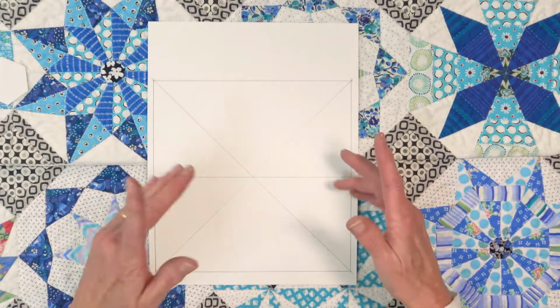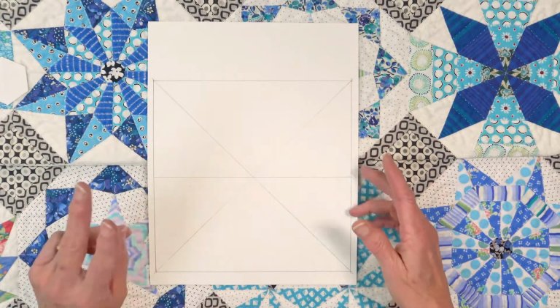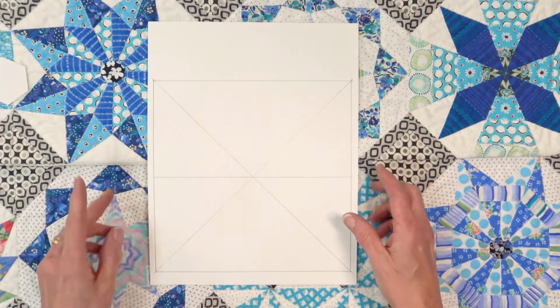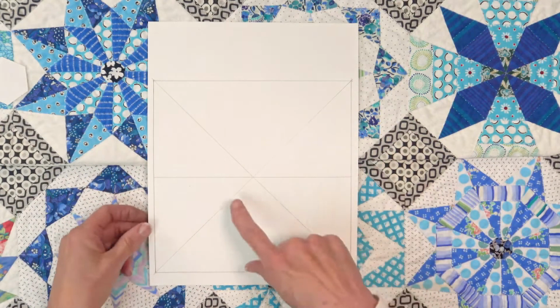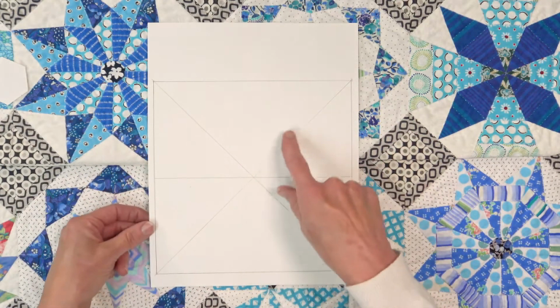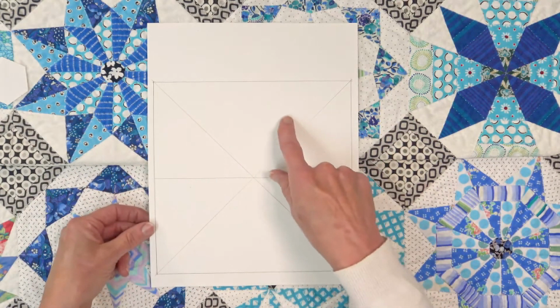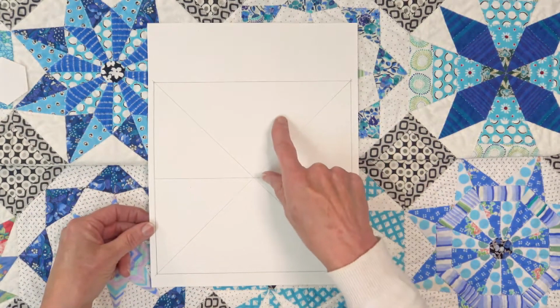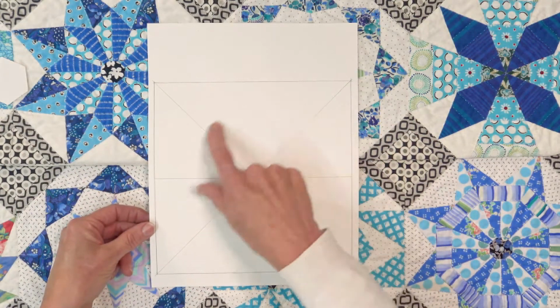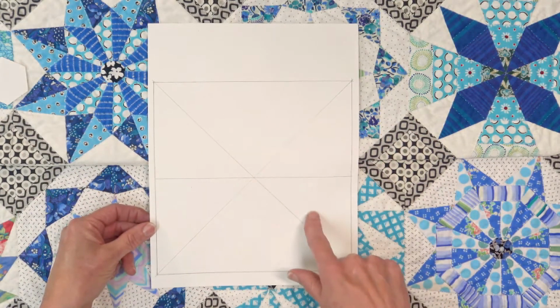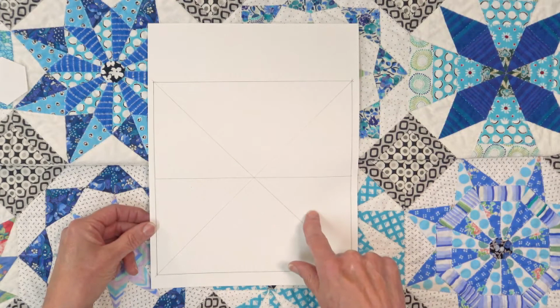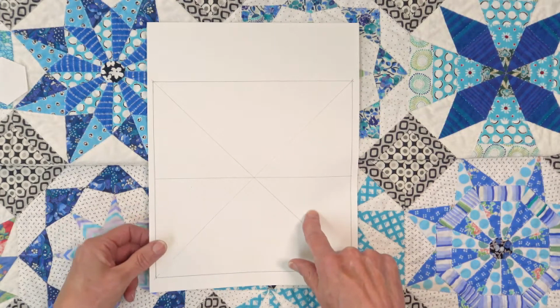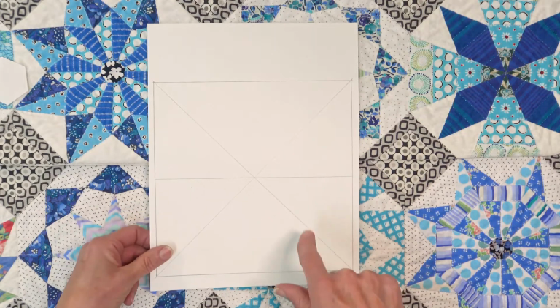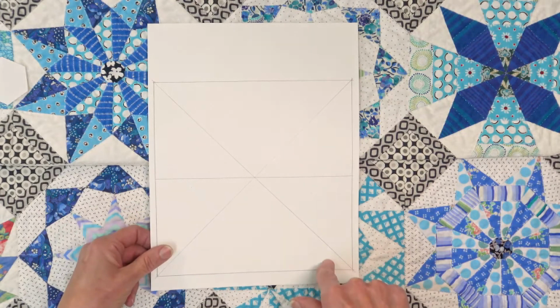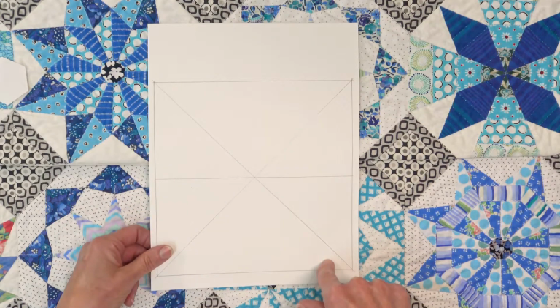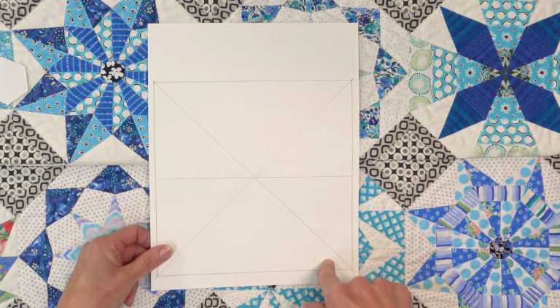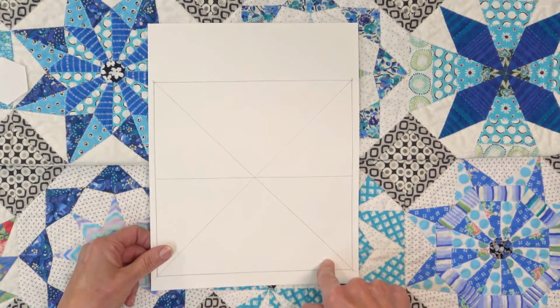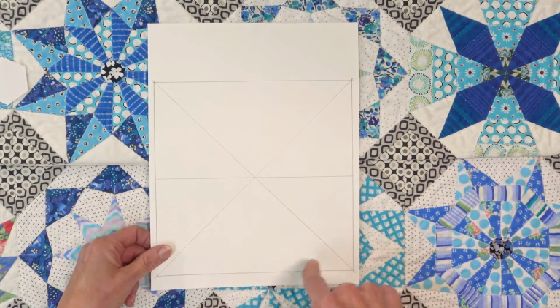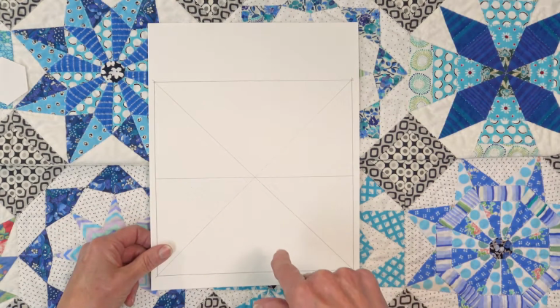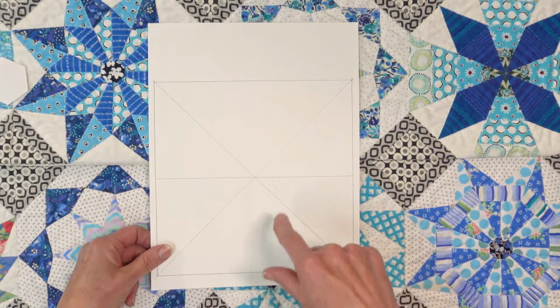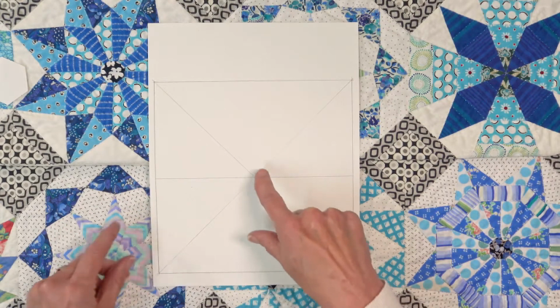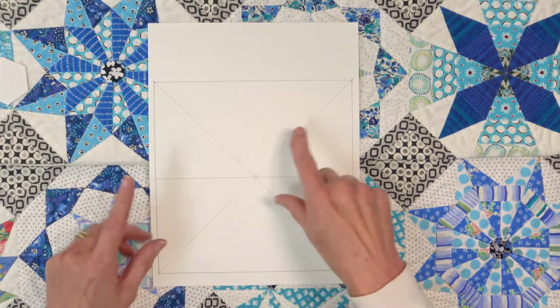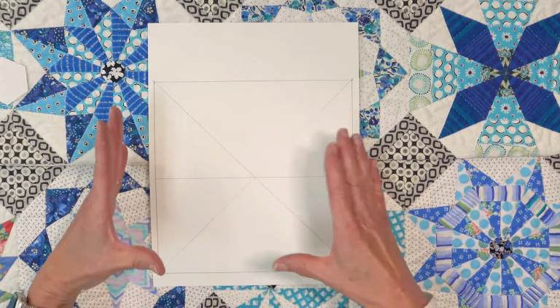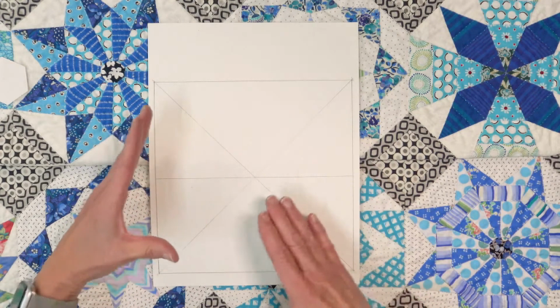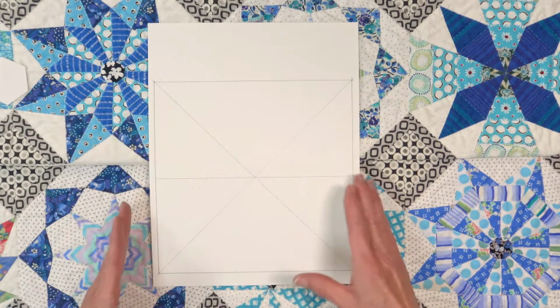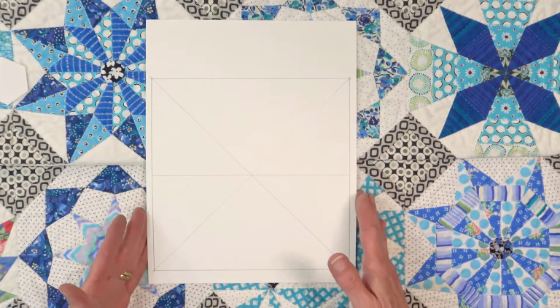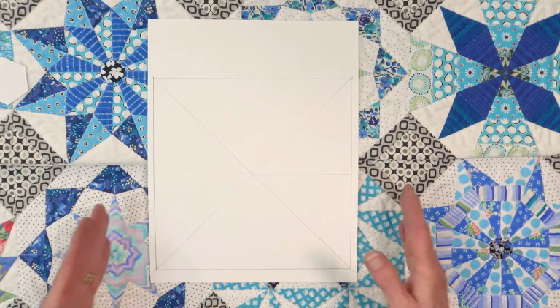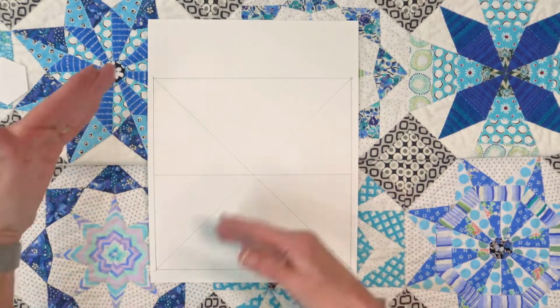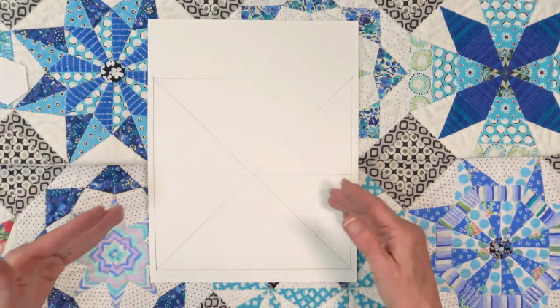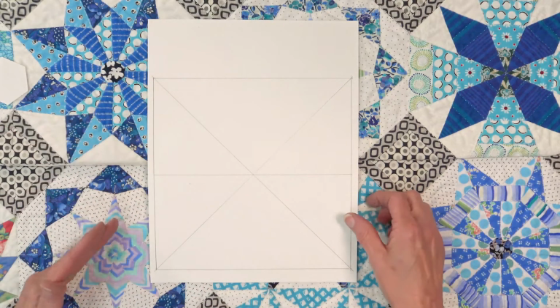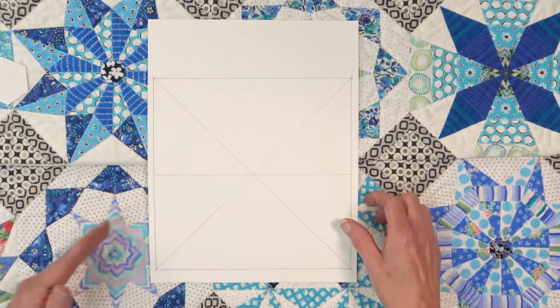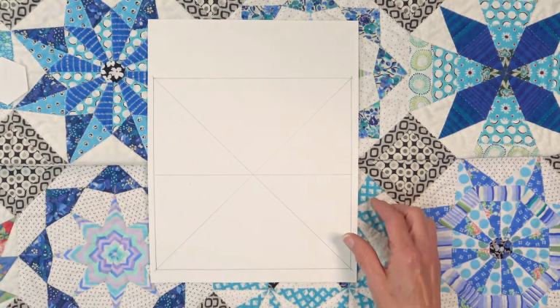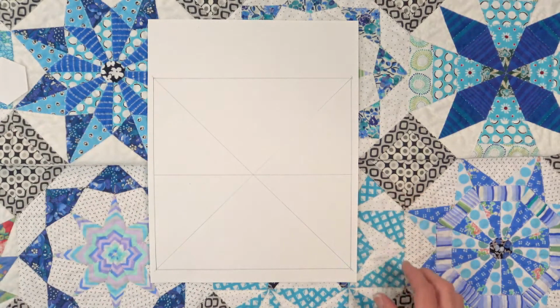Two things: if you do design your own, never cut up your original, and make sure that you number the pieces in such a way that you know how they're going to fit together.